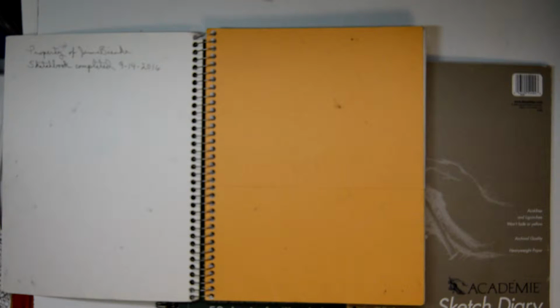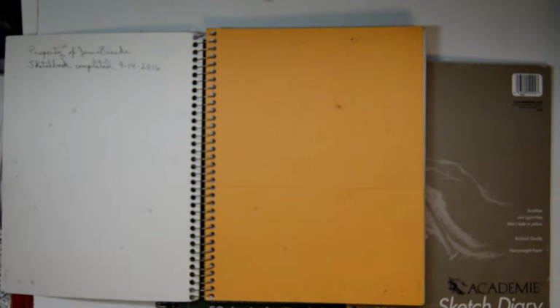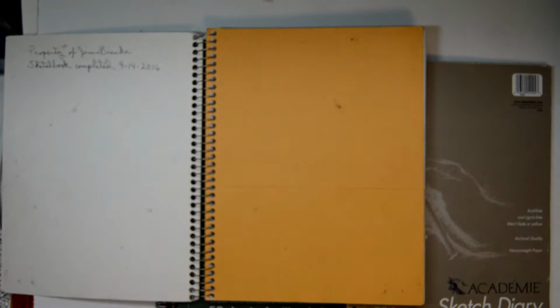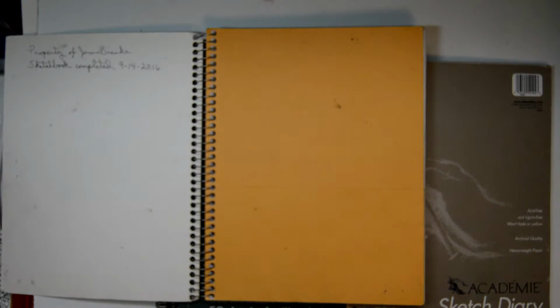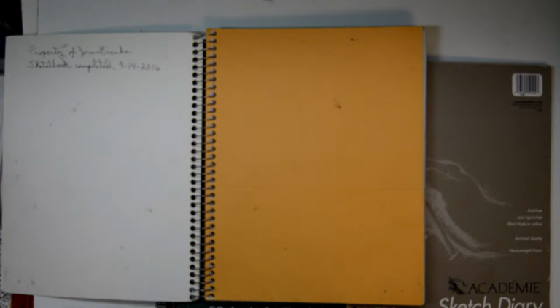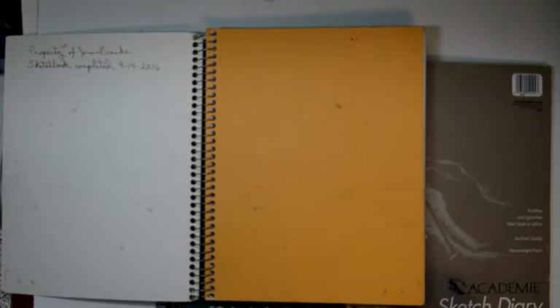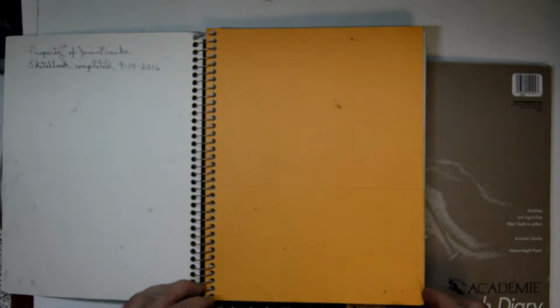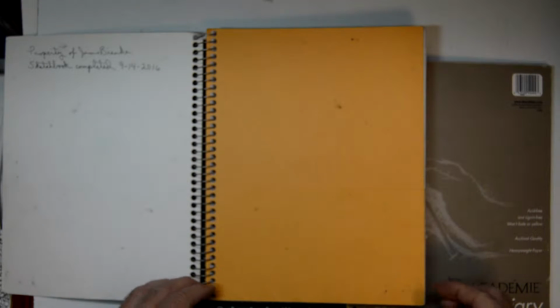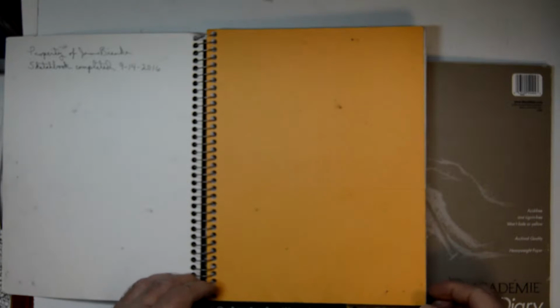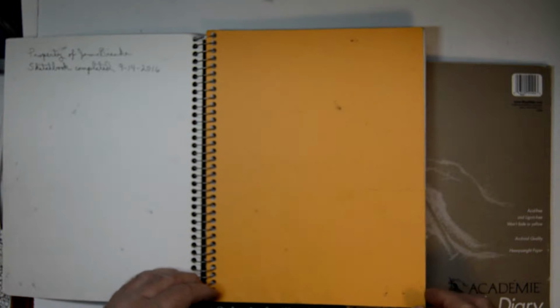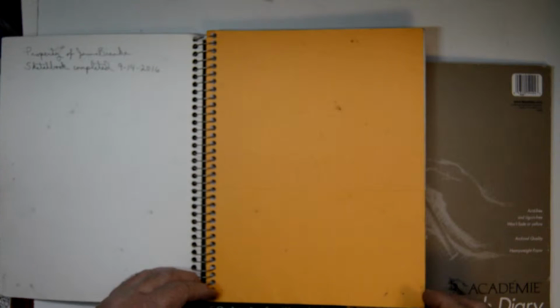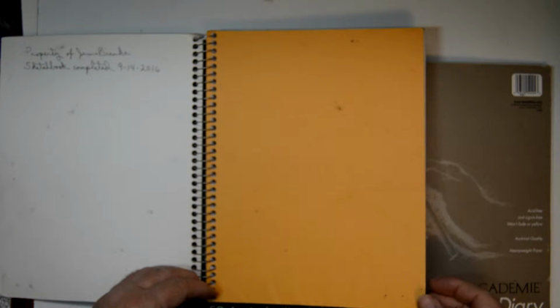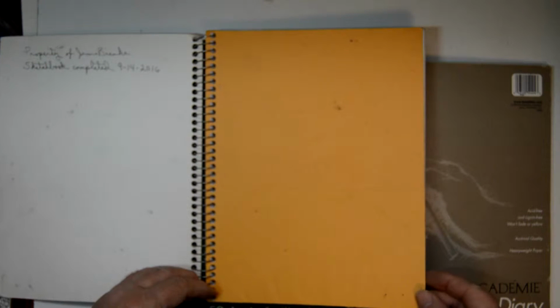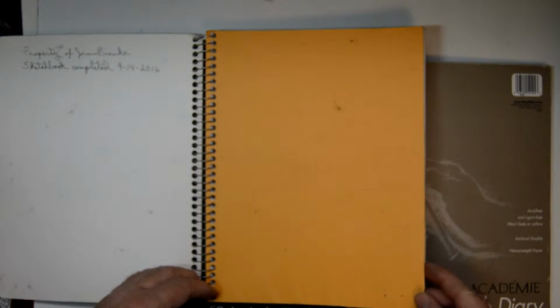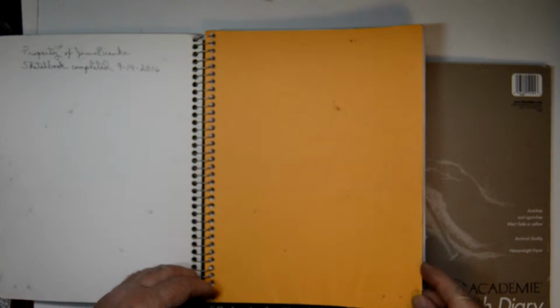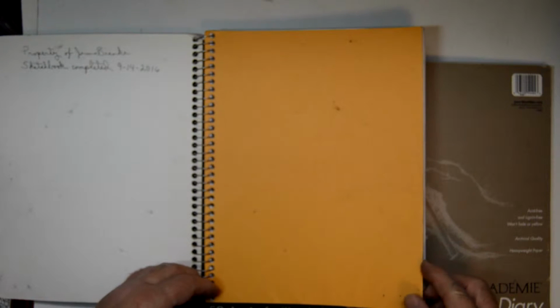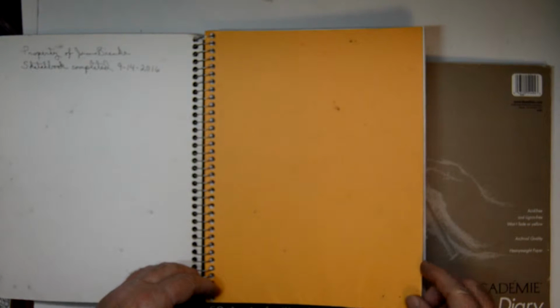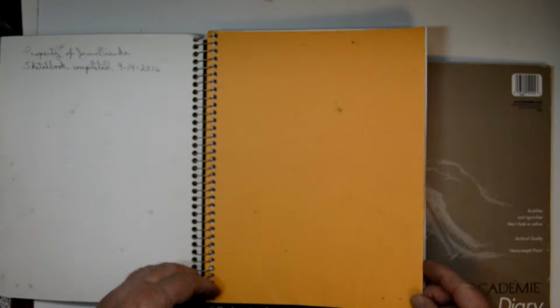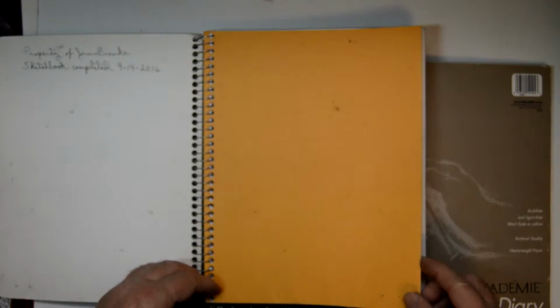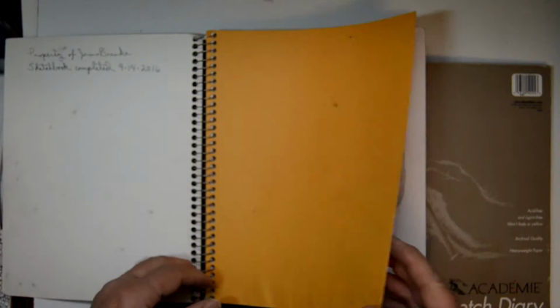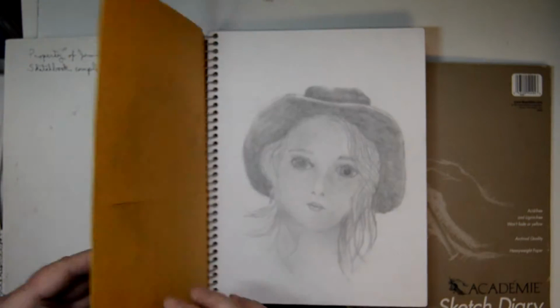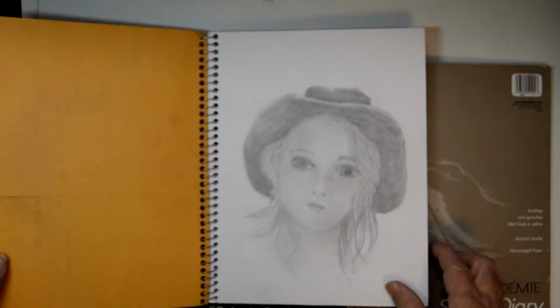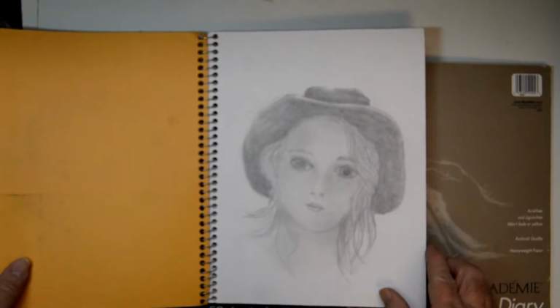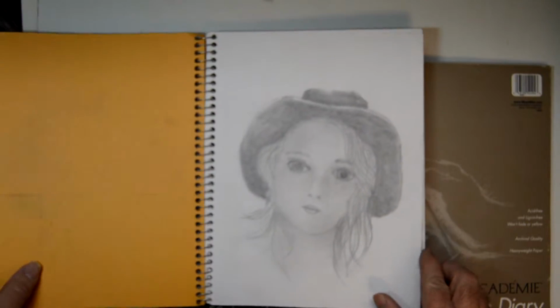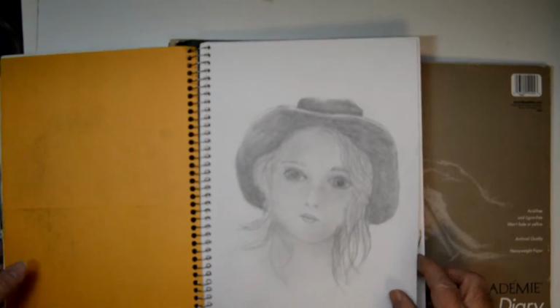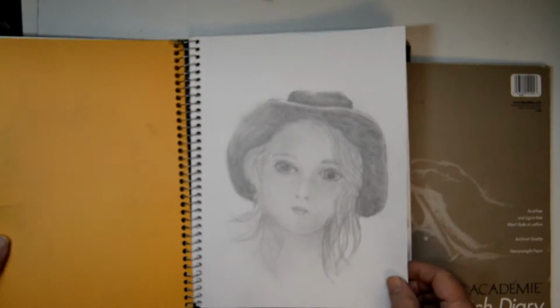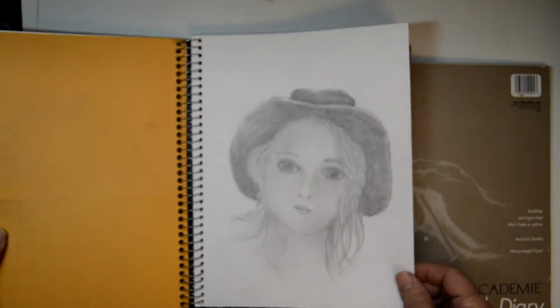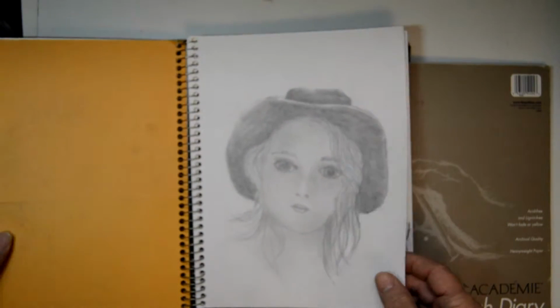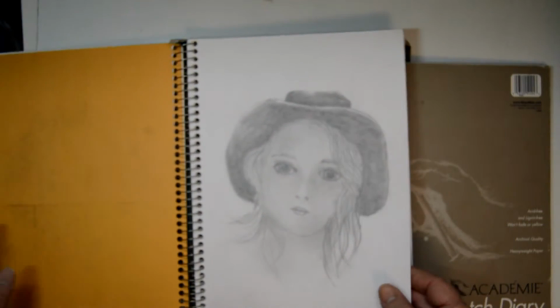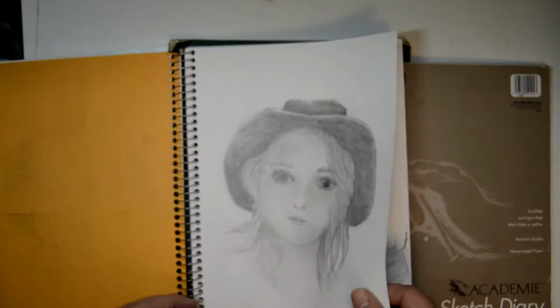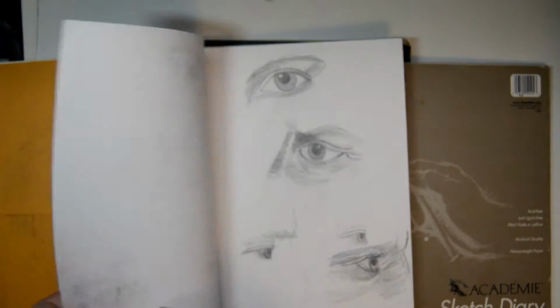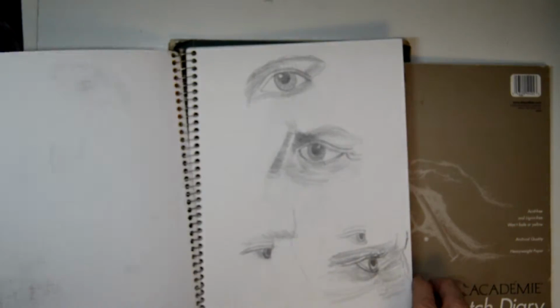Okay, we're going to do a quick sketchbook tour here. I've had some requests for this, so these are some of the sketchbooks I just finished recently.